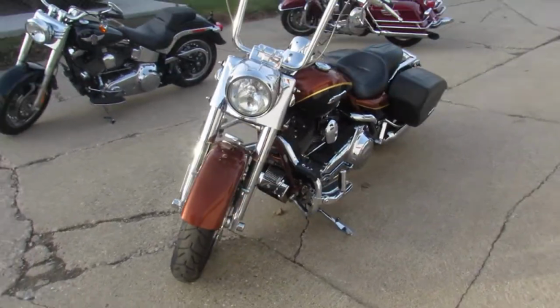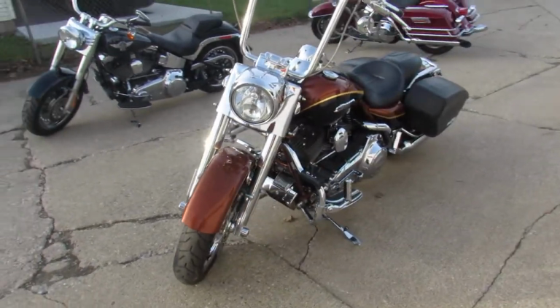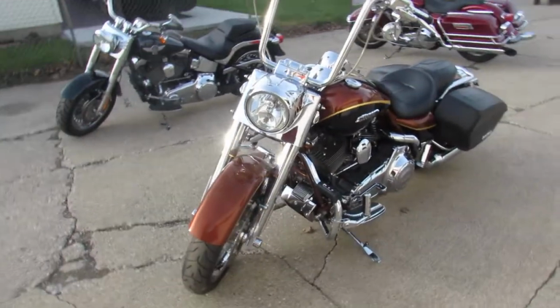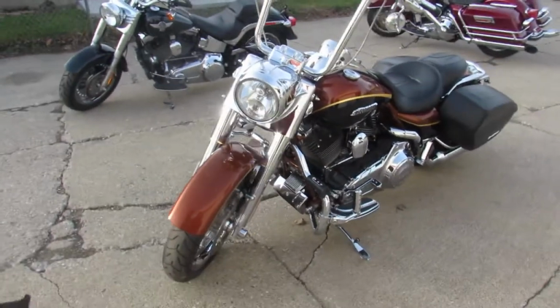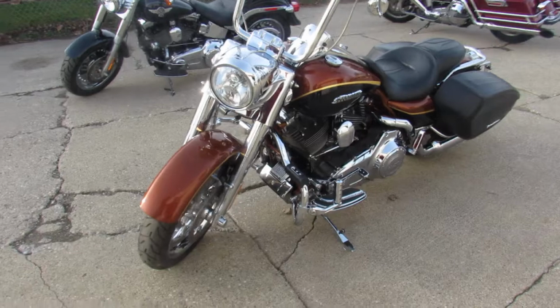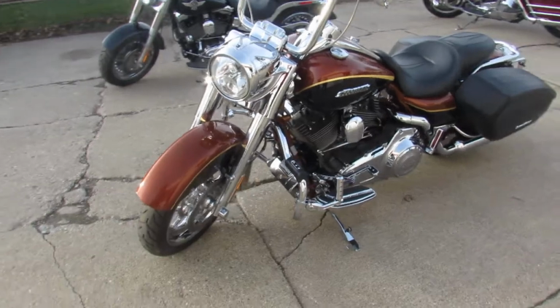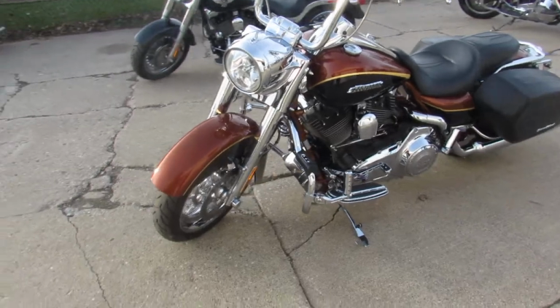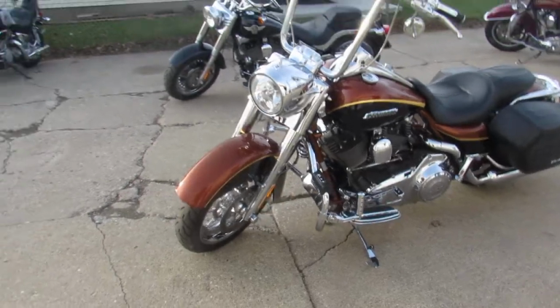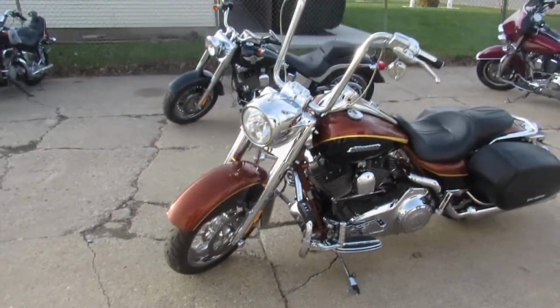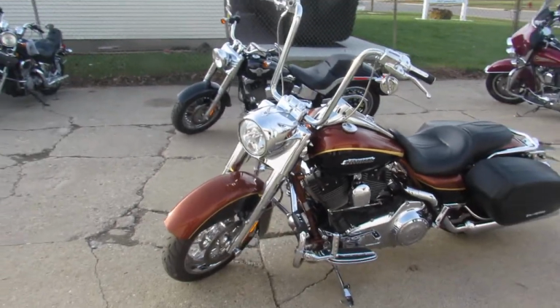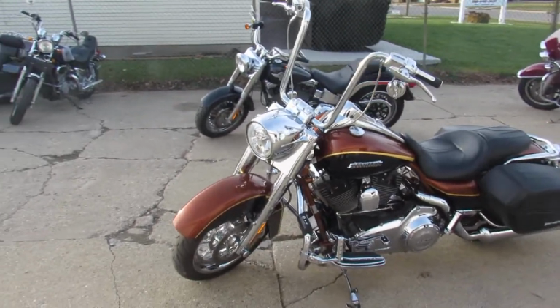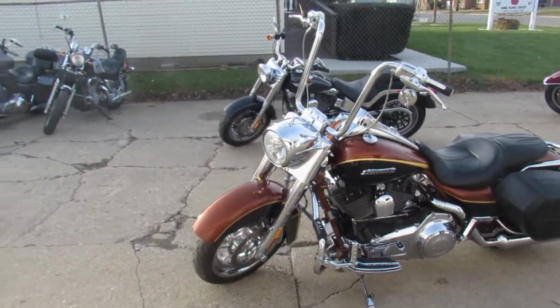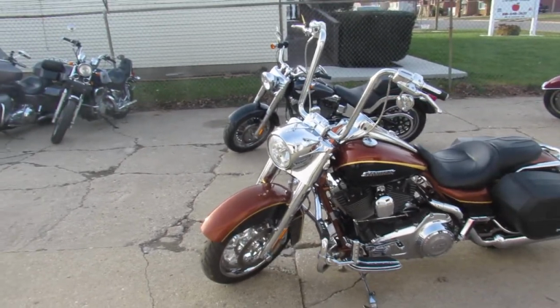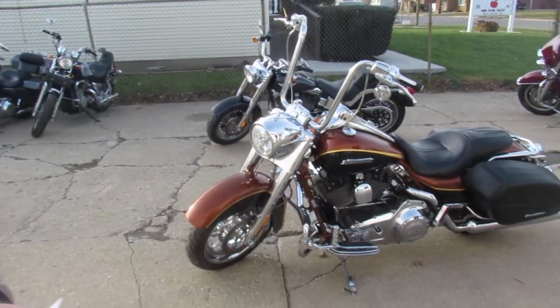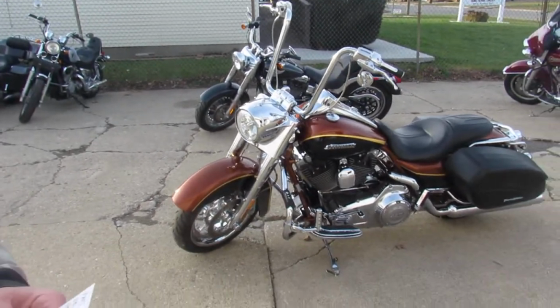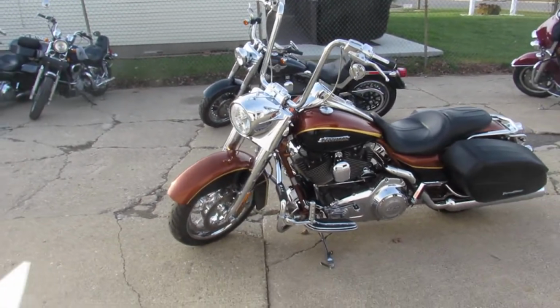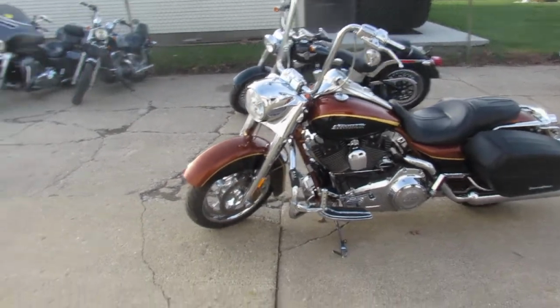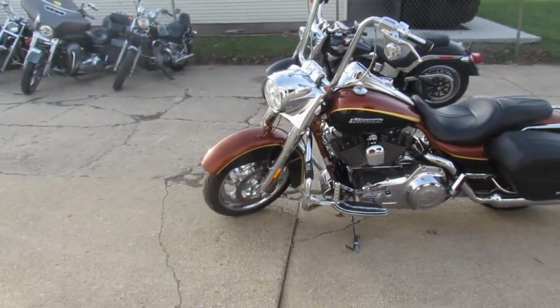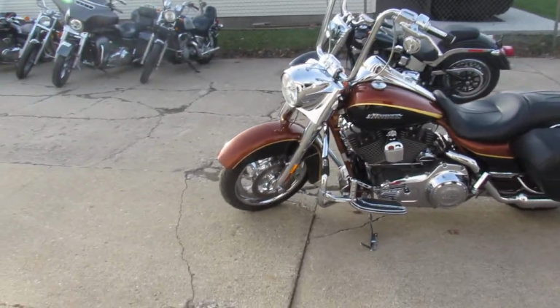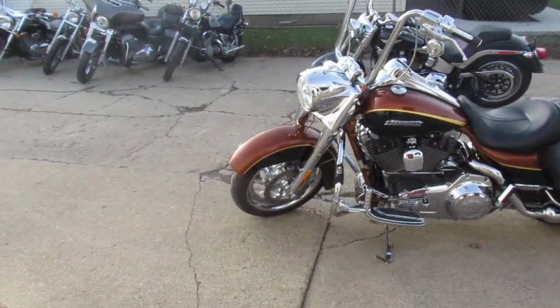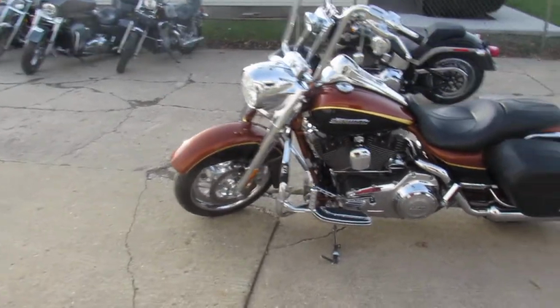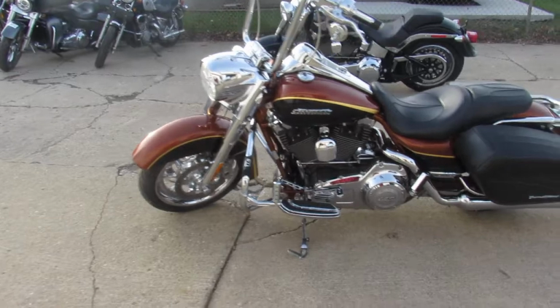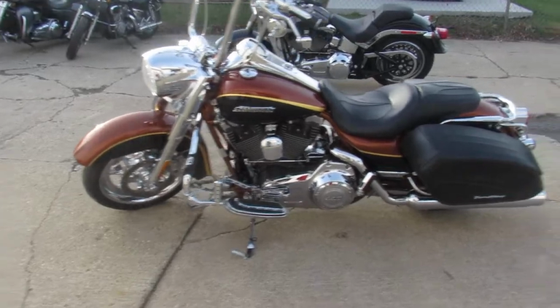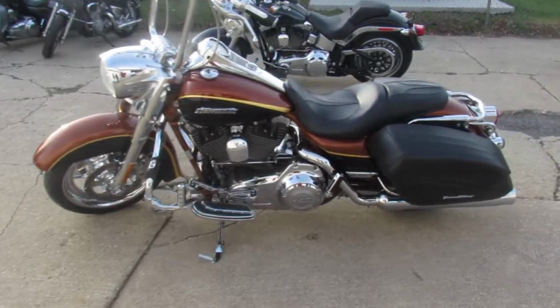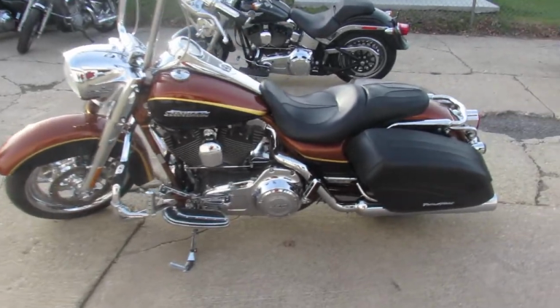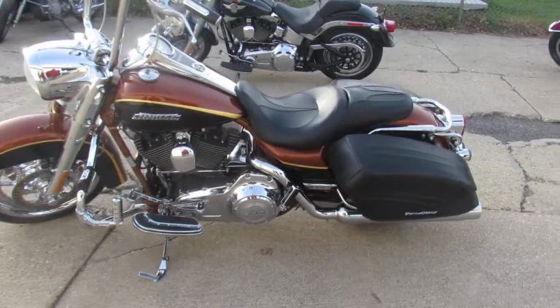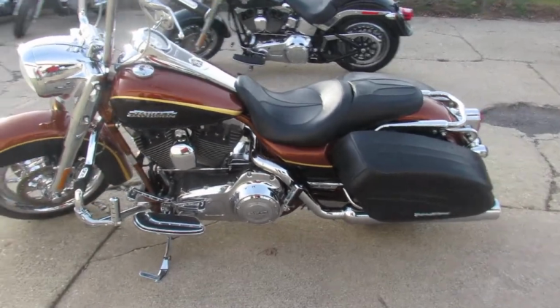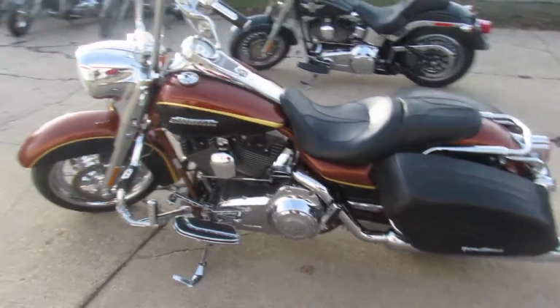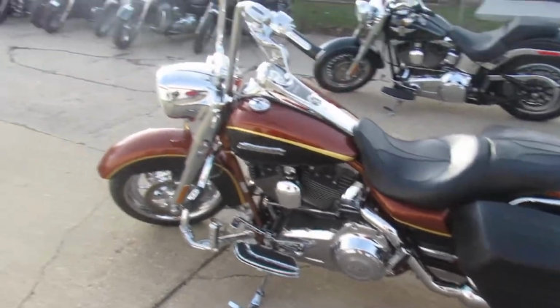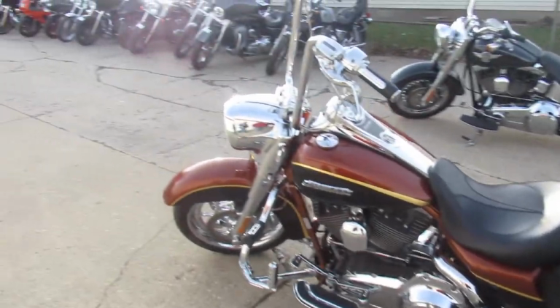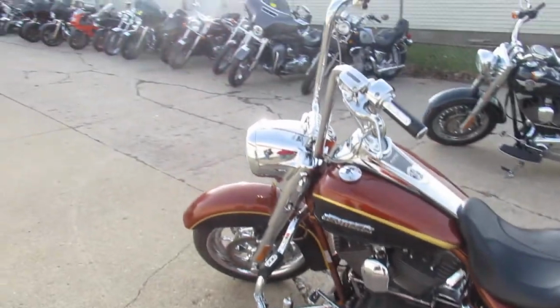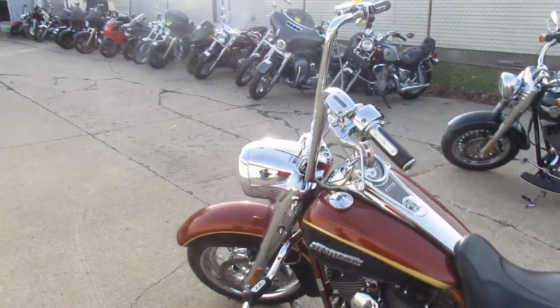It shines like new and as you guys can see, this thing is loaded up with all the extras: chrome wheel, chrome front end, chrome switch housing, chrome levers, Screaming Eagle intake. This thing has got it all.